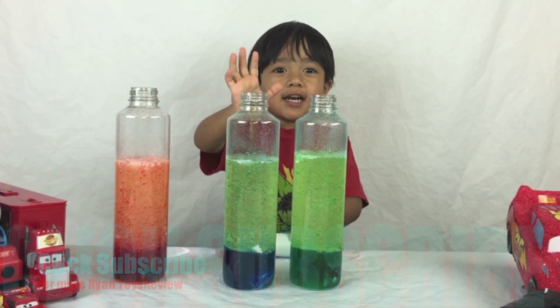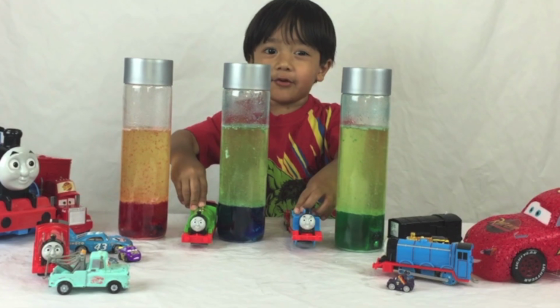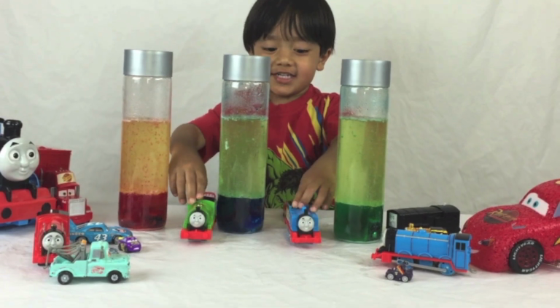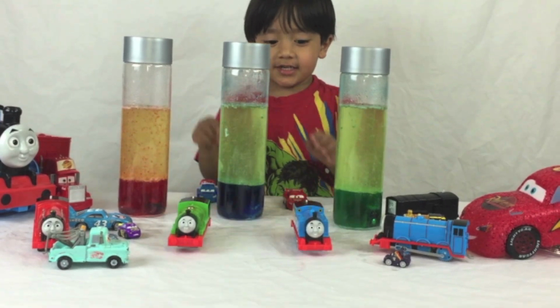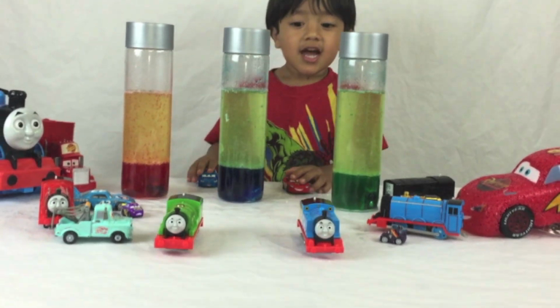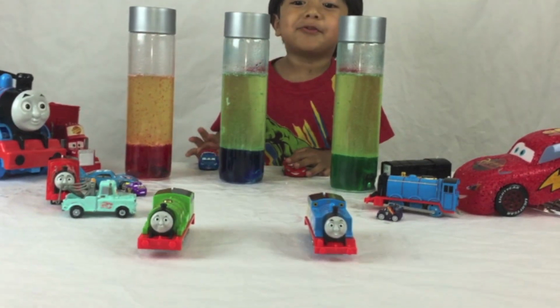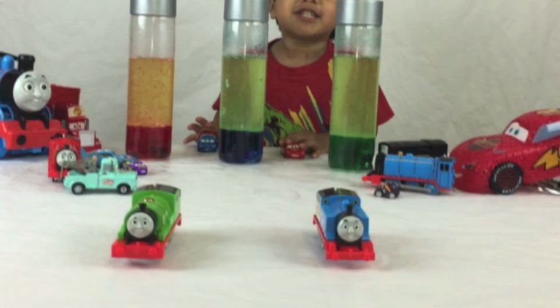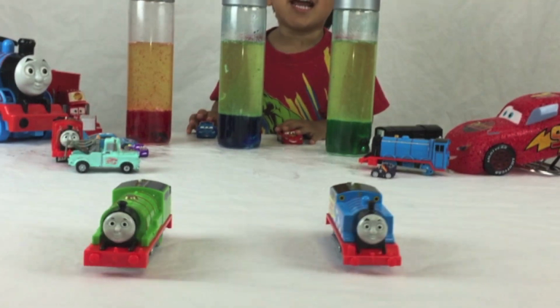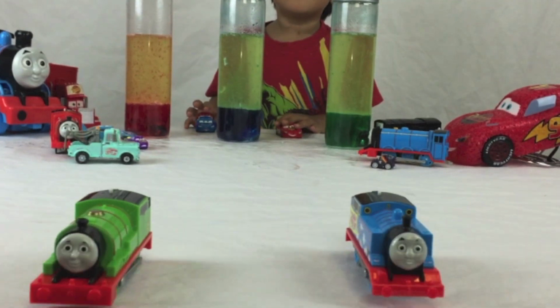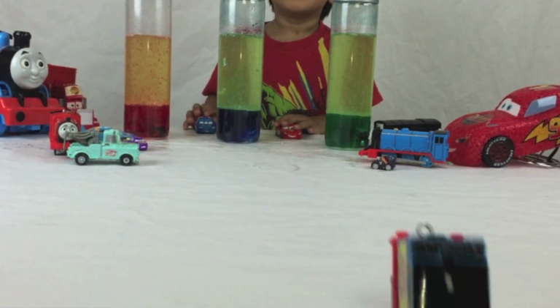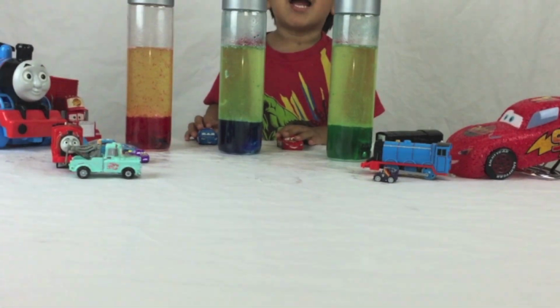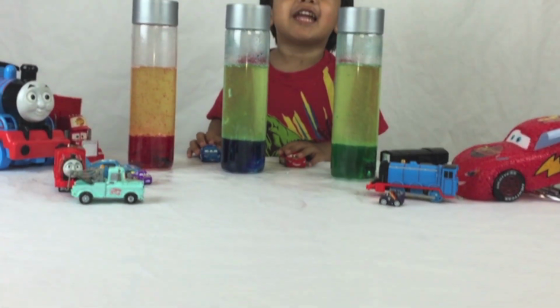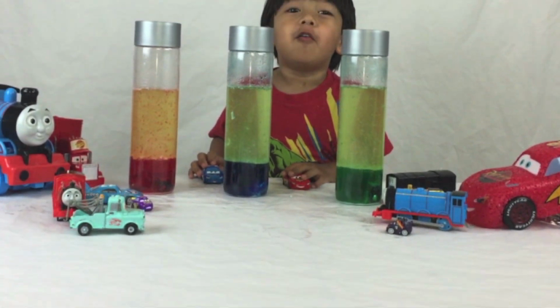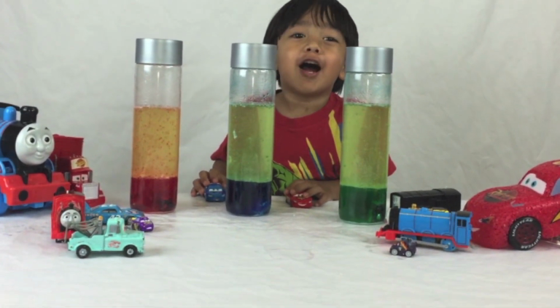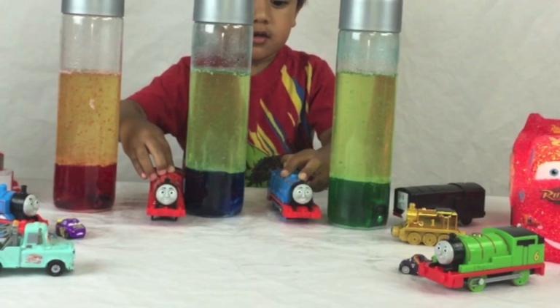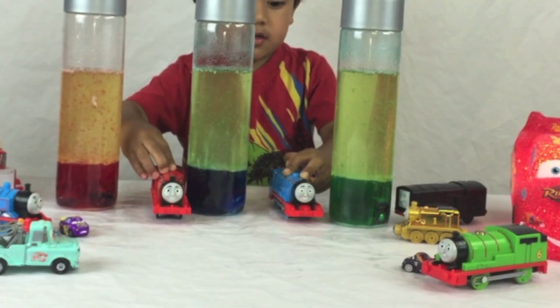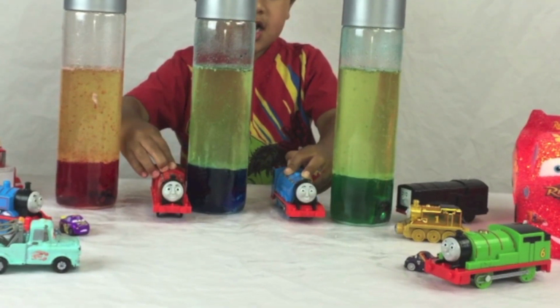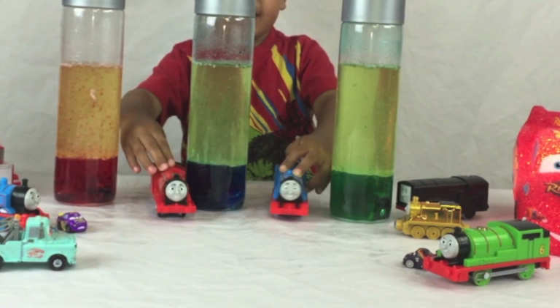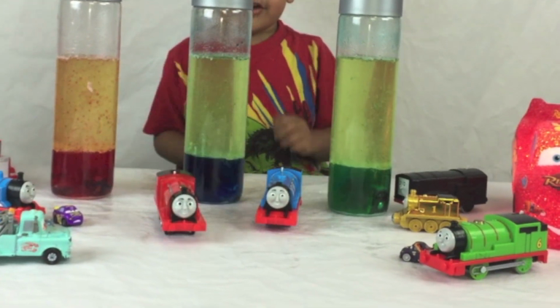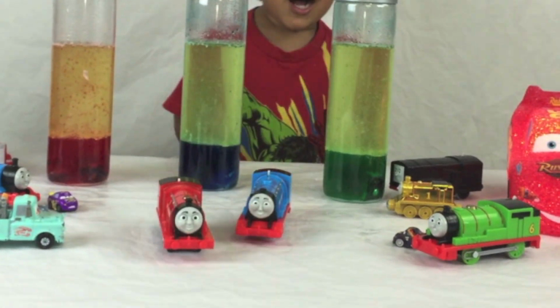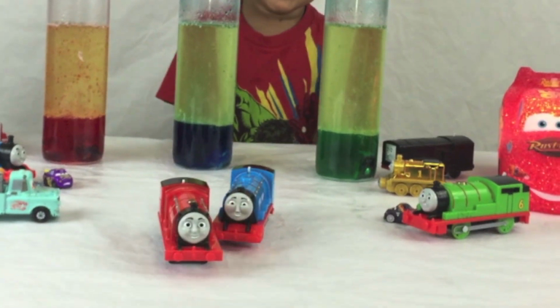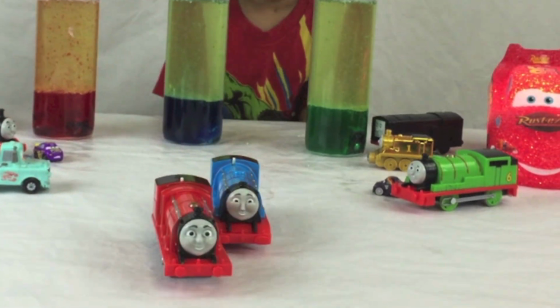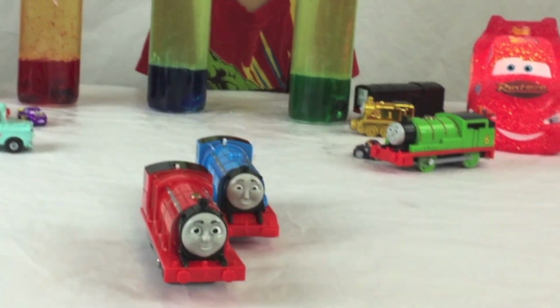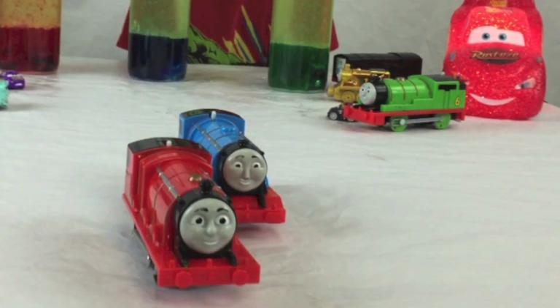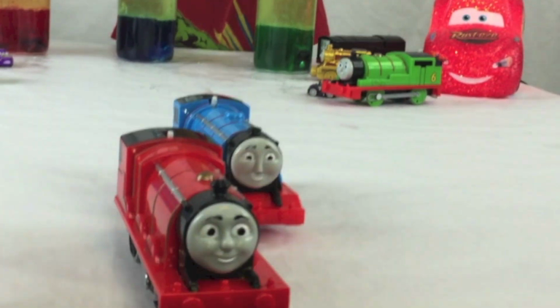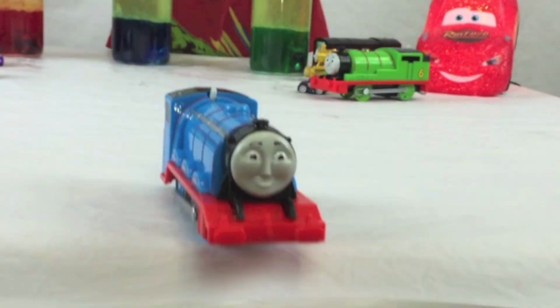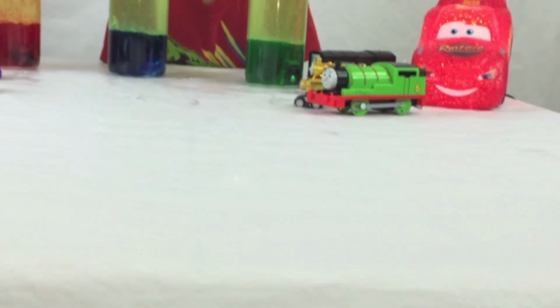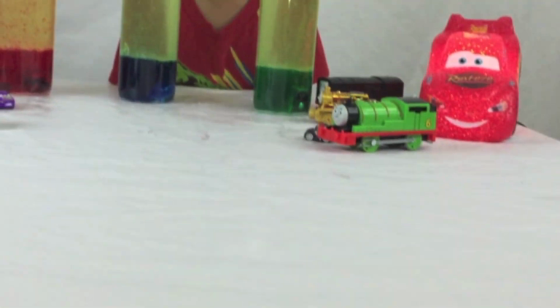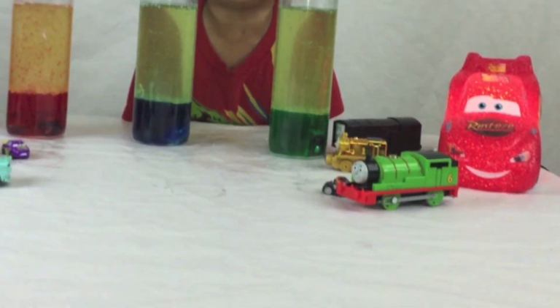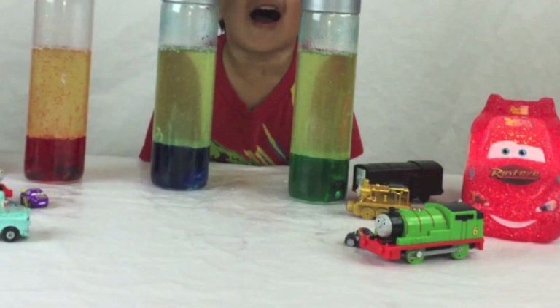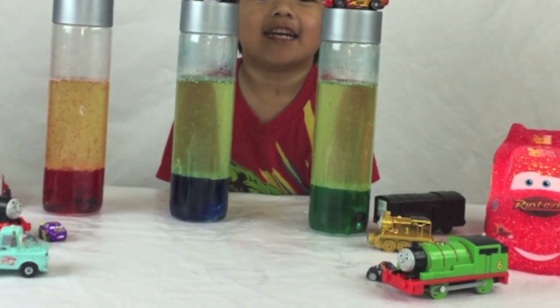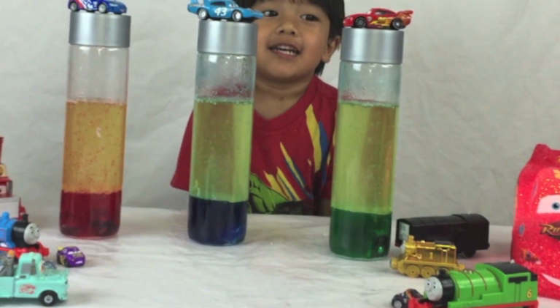Have a race! Oh, Thomas is winning! I think they both won. I think they're going to fall. Oh, James is winning. He won. James won! Yeah, he did.